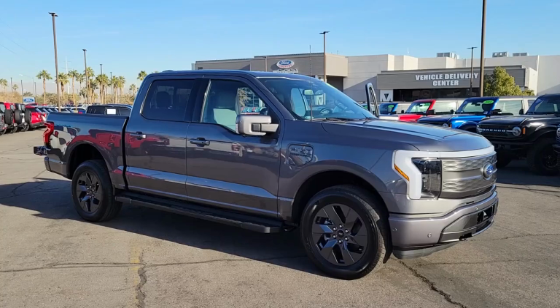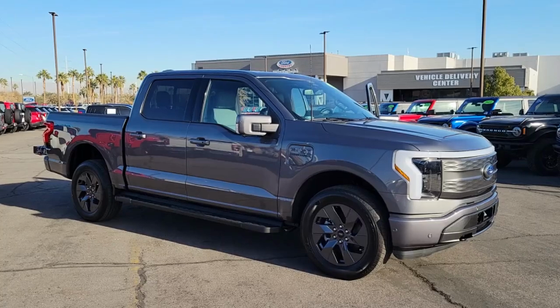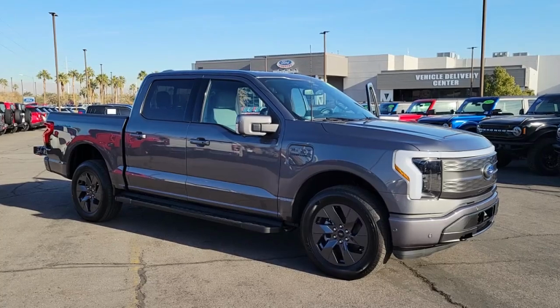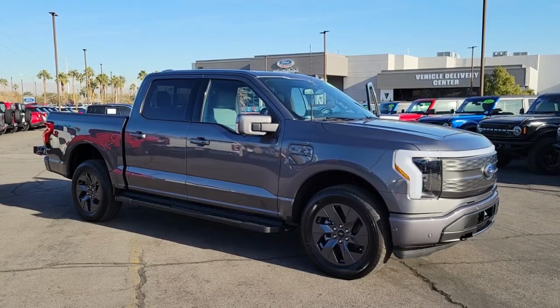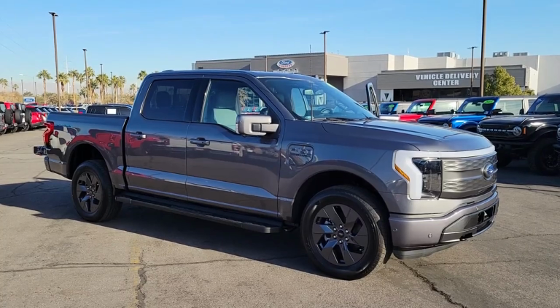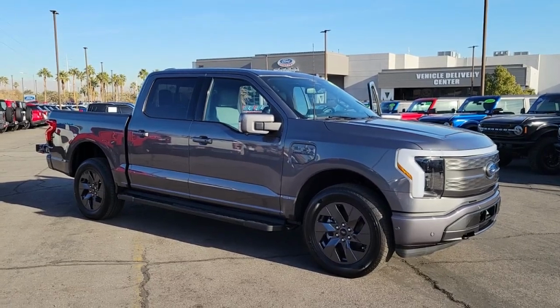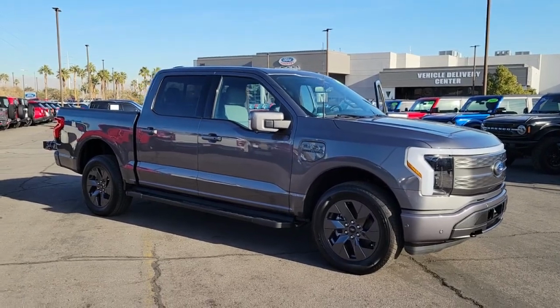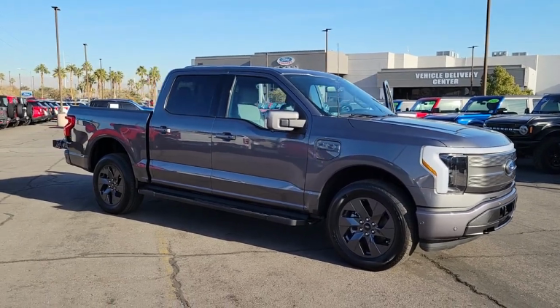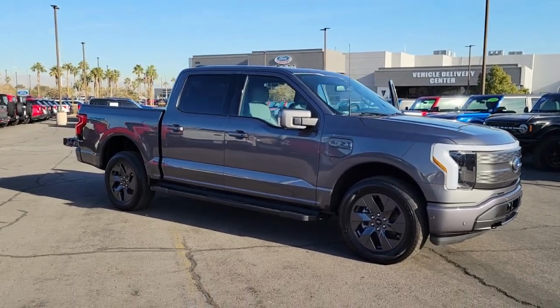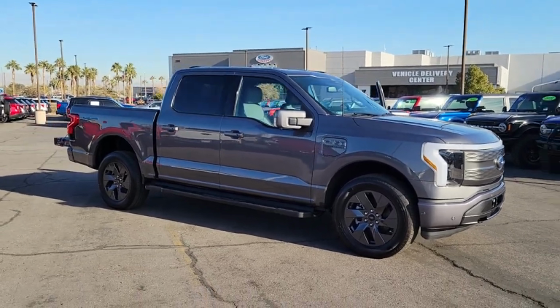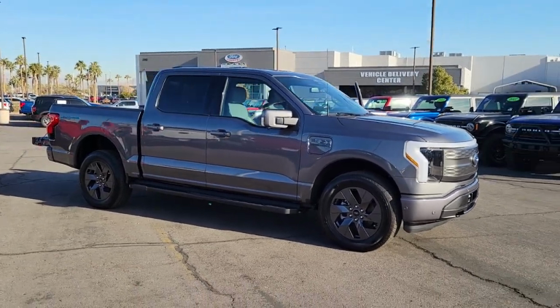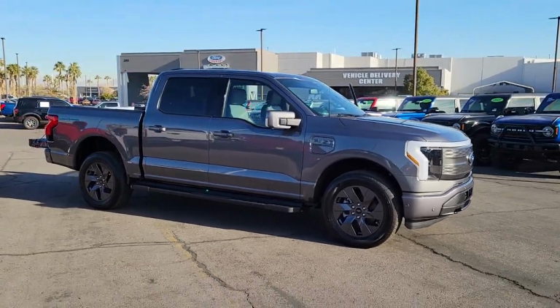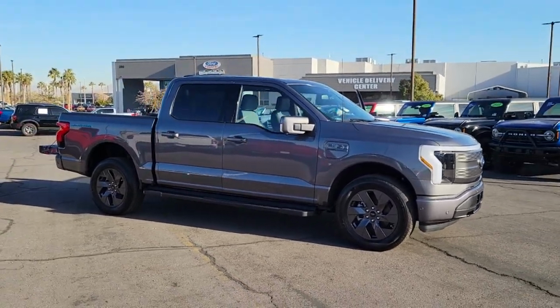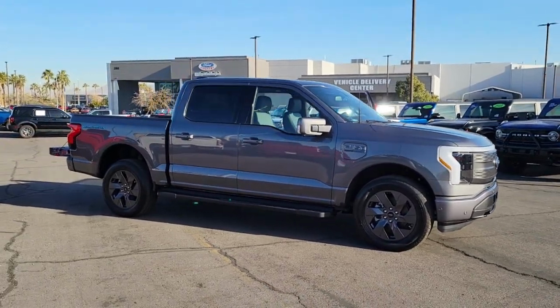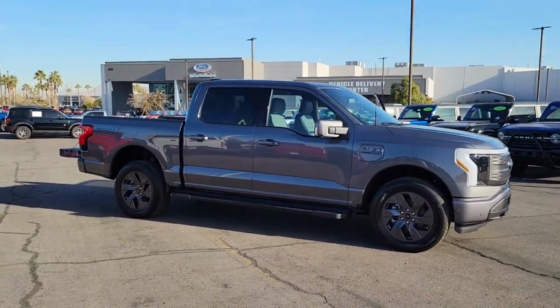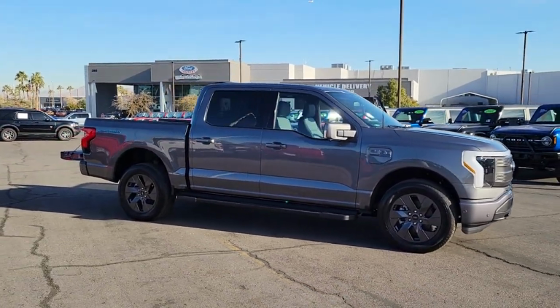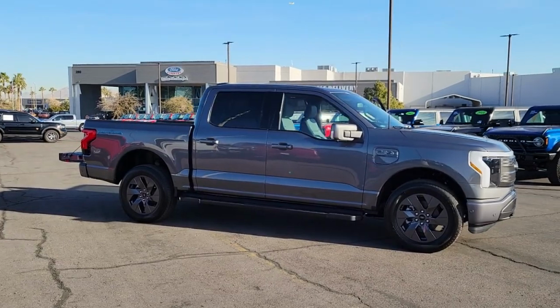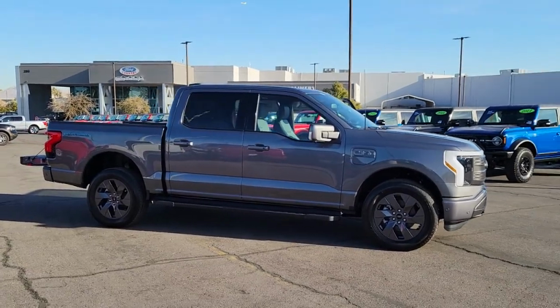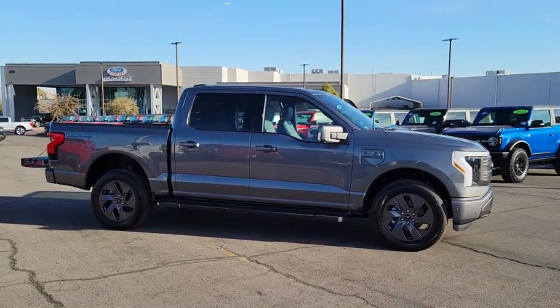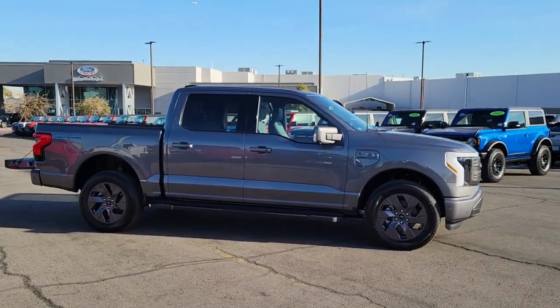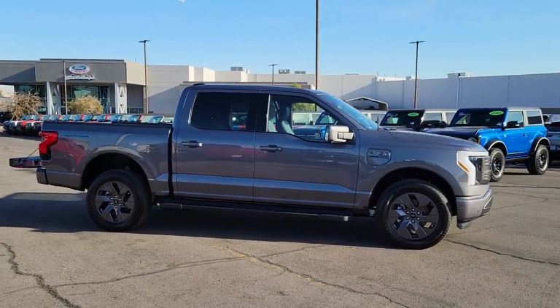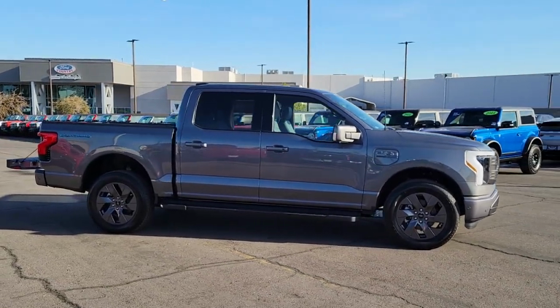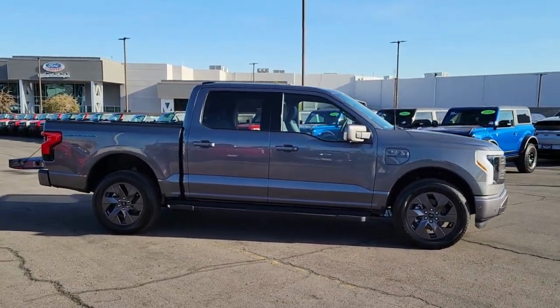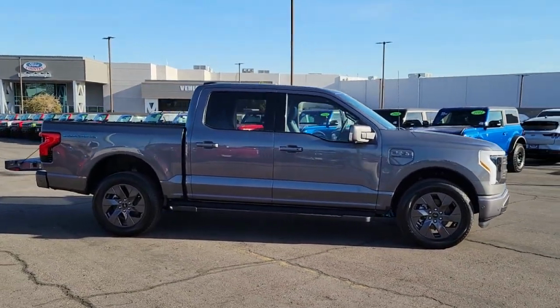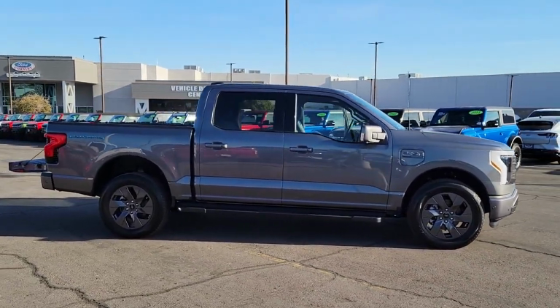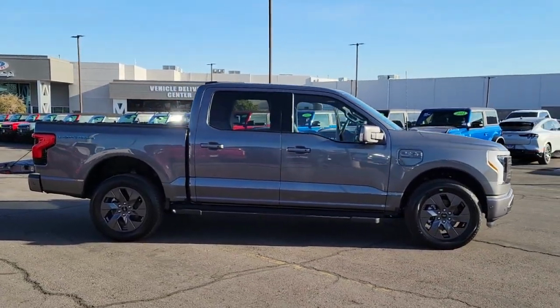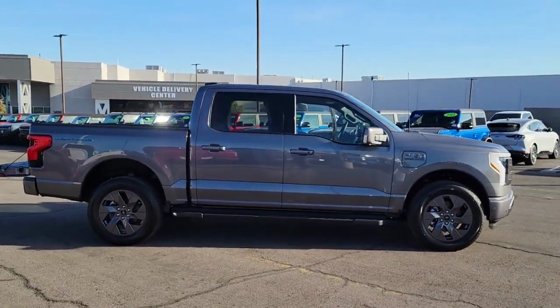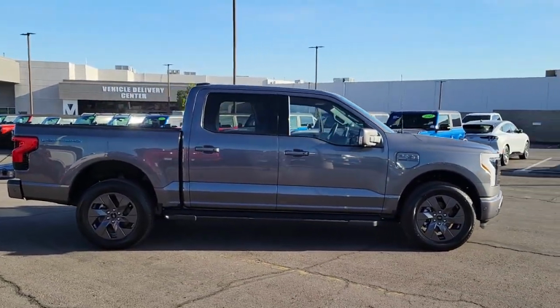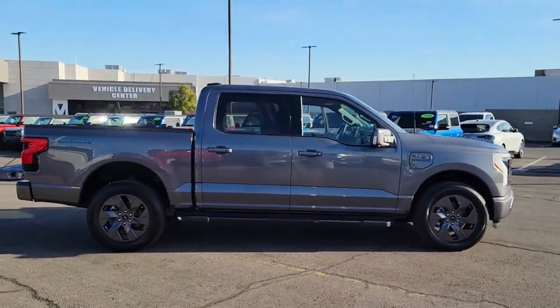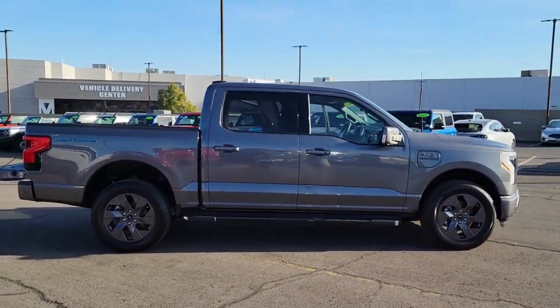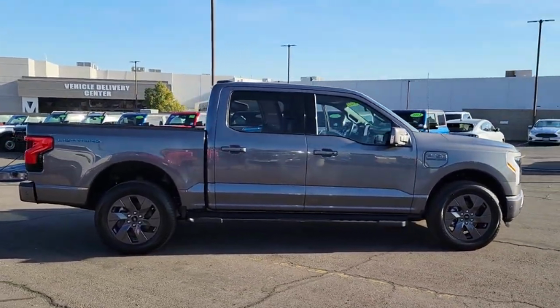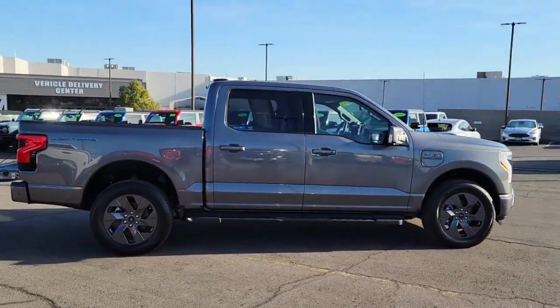You will love the features of this 2022 Ford F-150. This vehicle is an outstanding buy with fewer than 5,000 miles on the odometer.